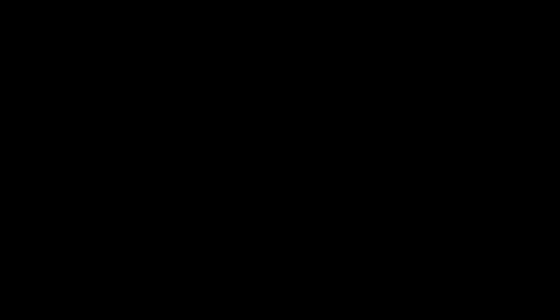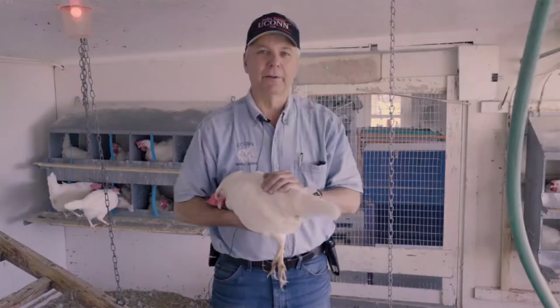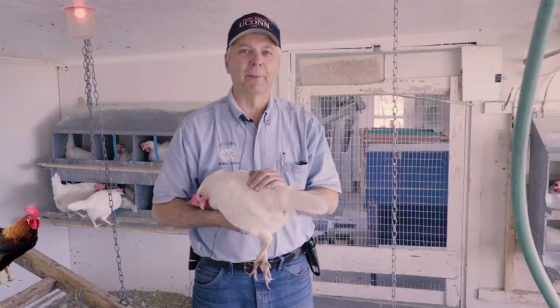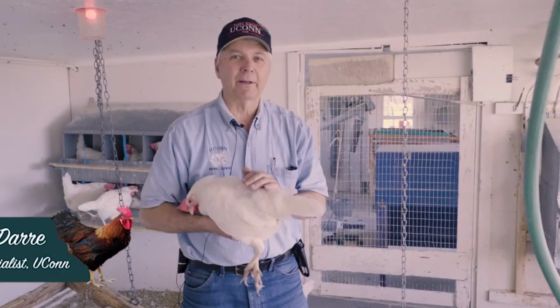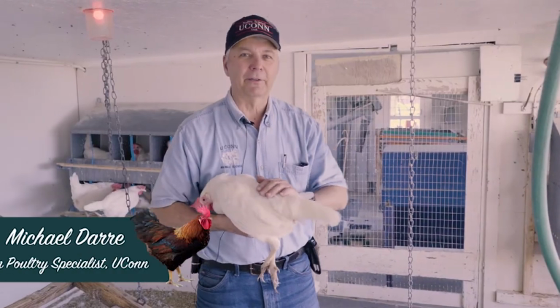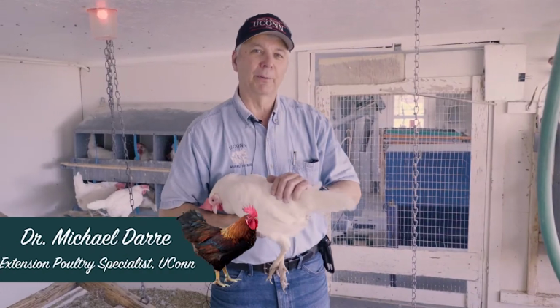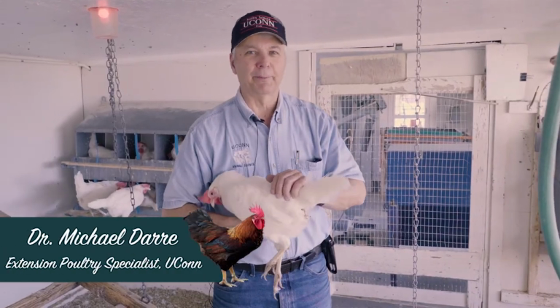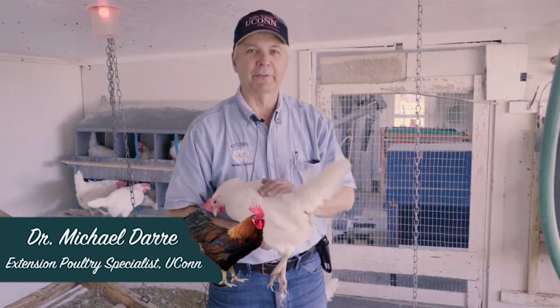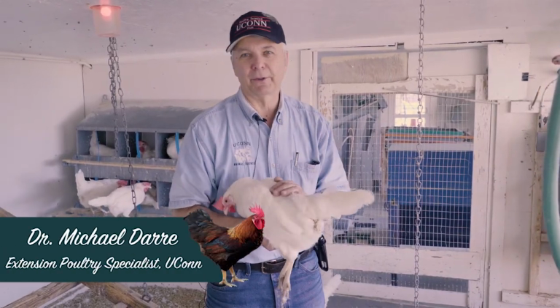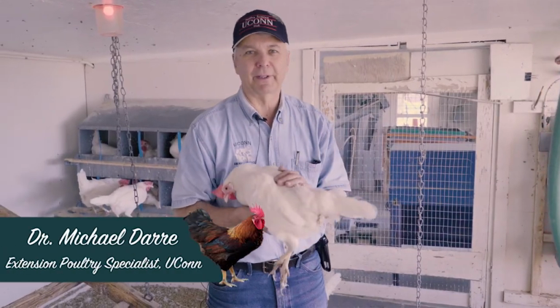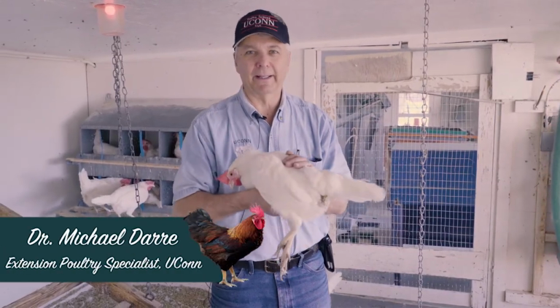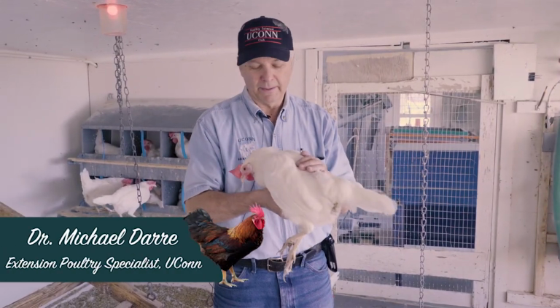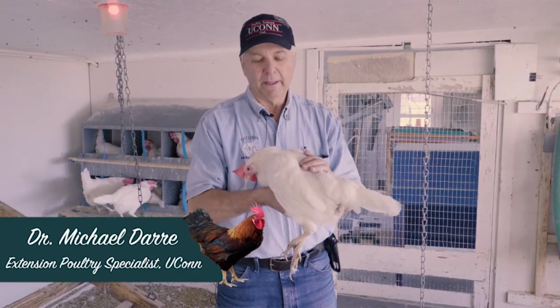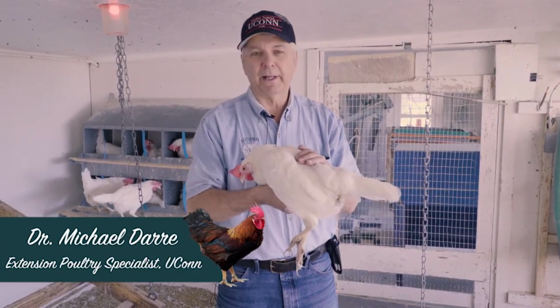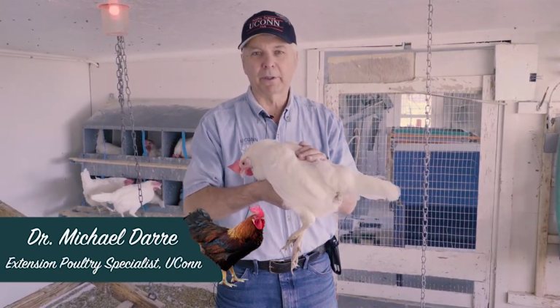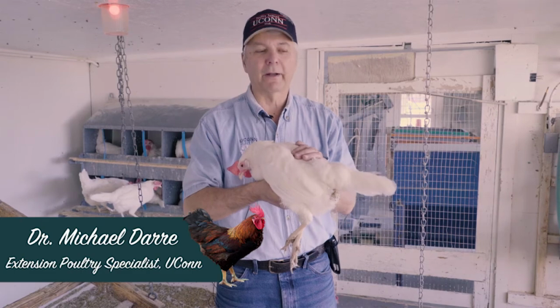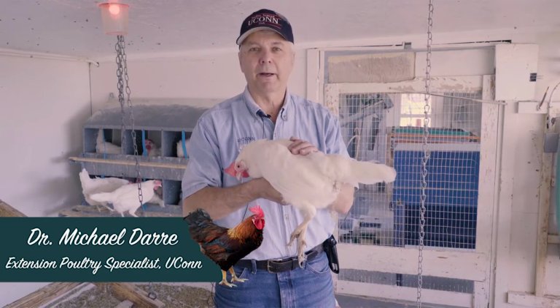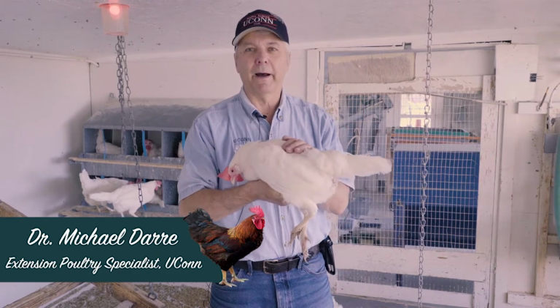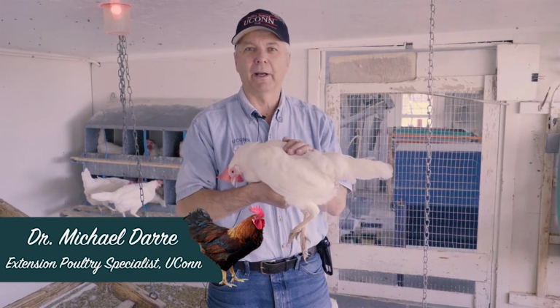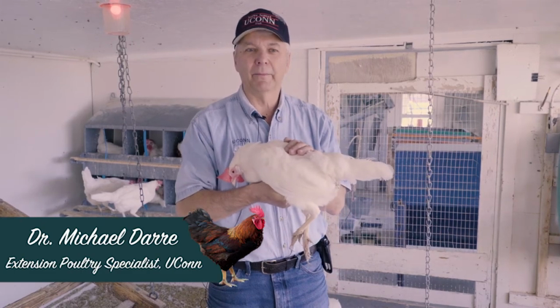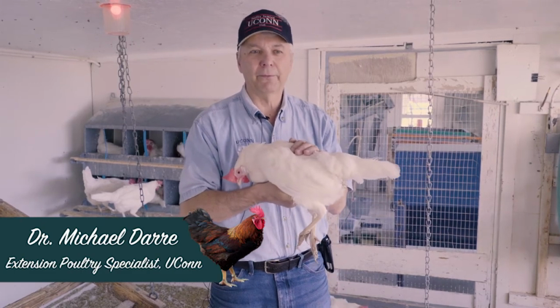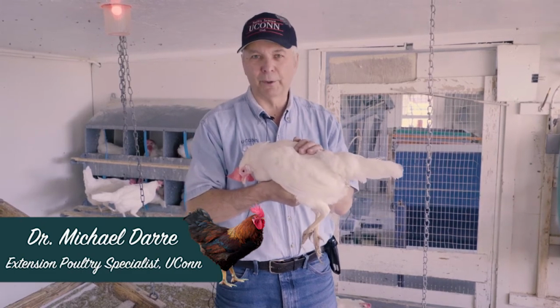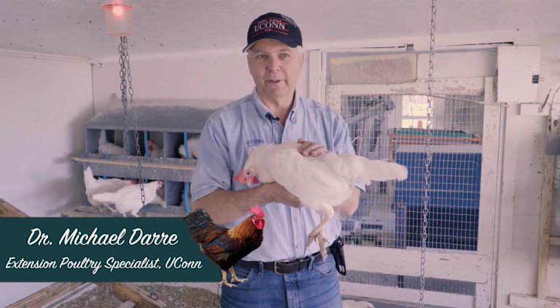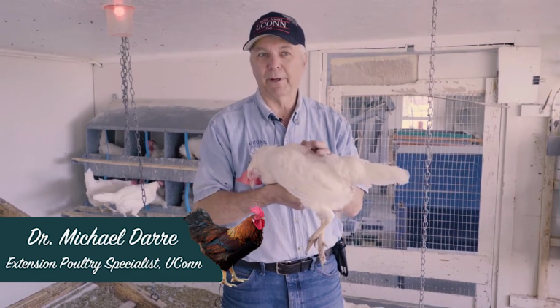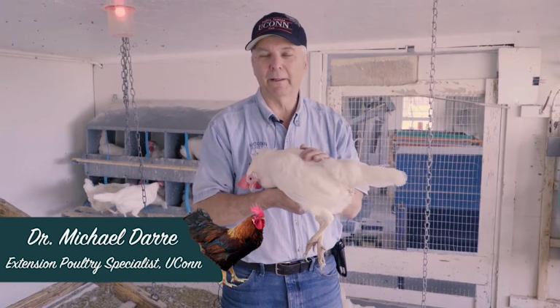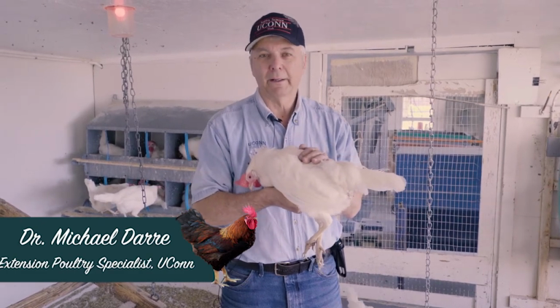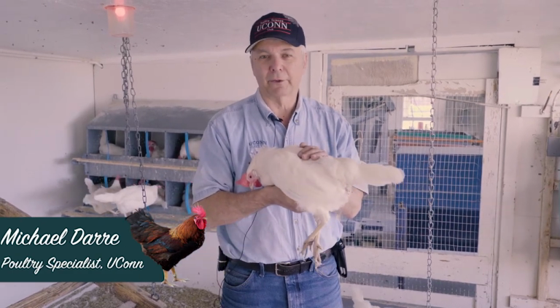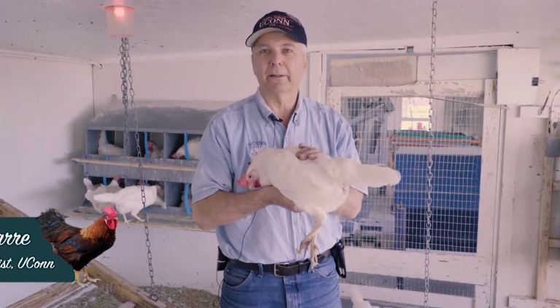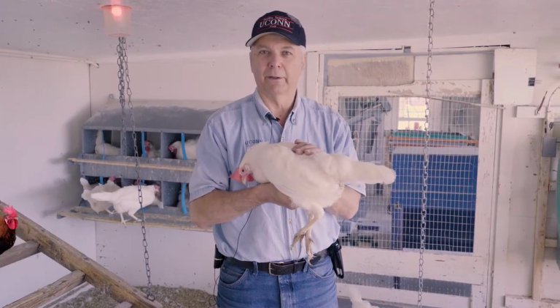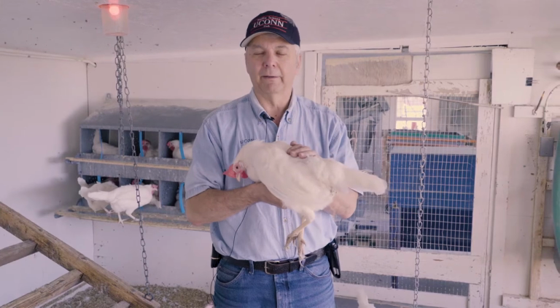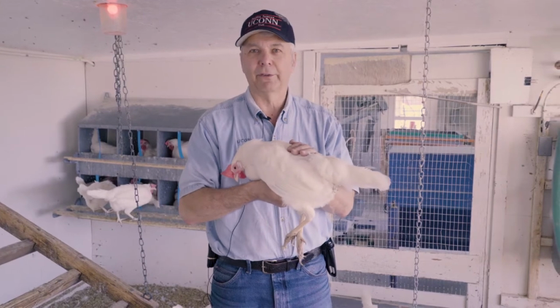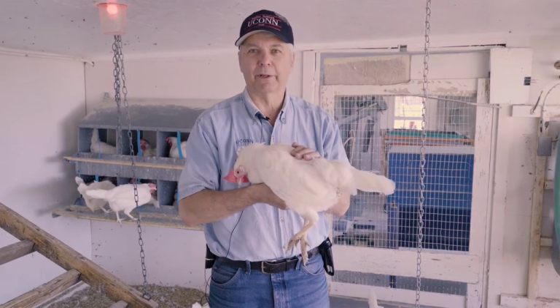Hello, this is Mike Derry, the Extension Poultry Specialist at the University of Connecticut, and today we're going to talk about how to tell if your hen is a good egg layer or not, if she's in production.